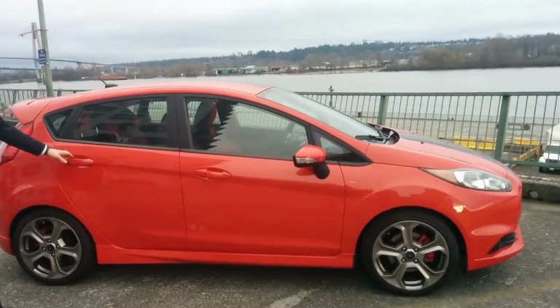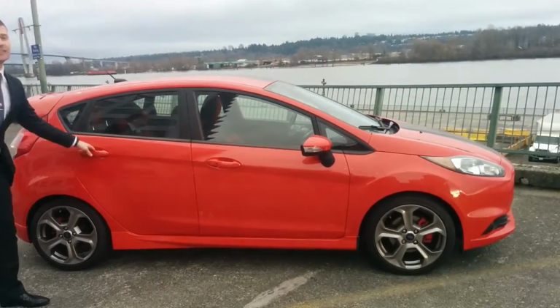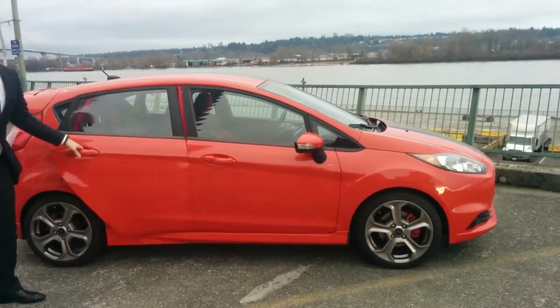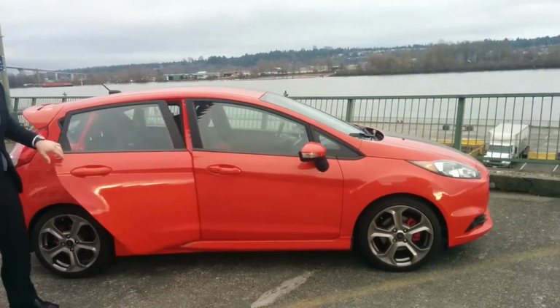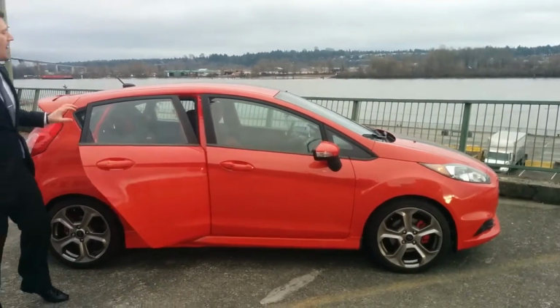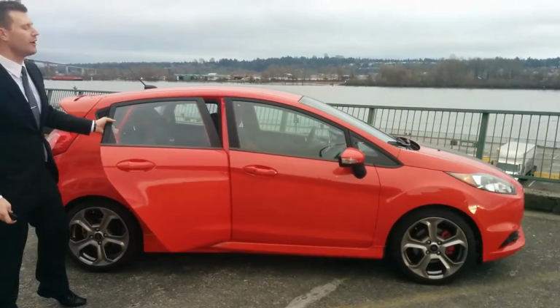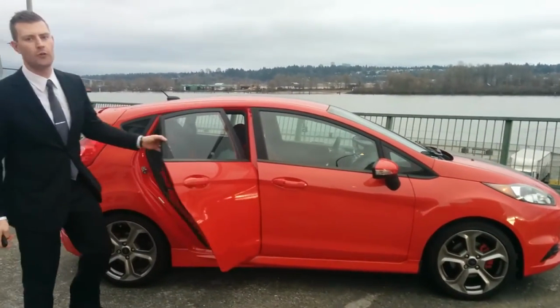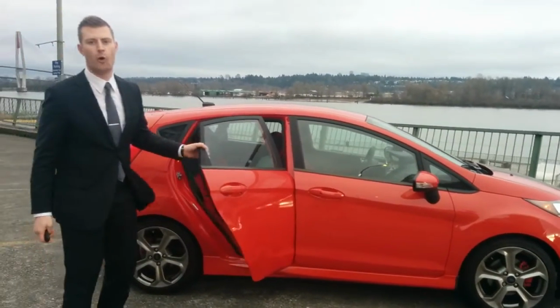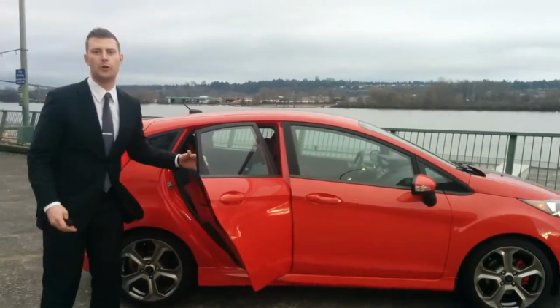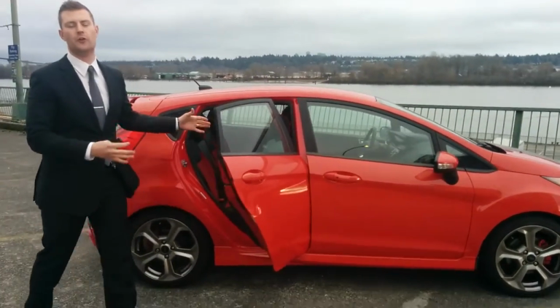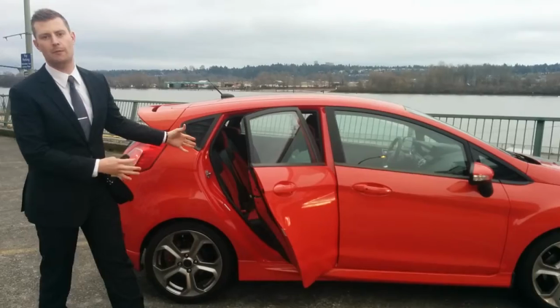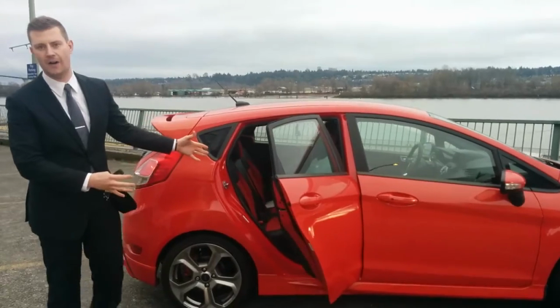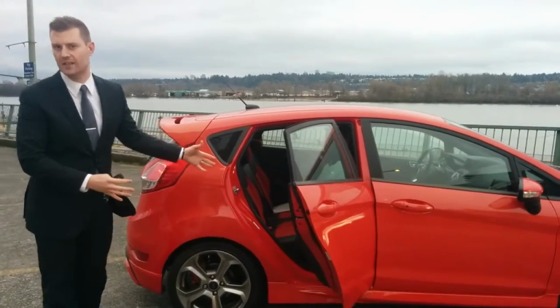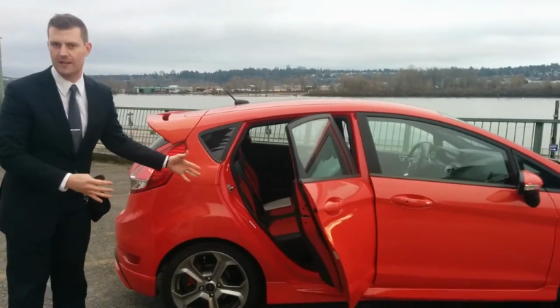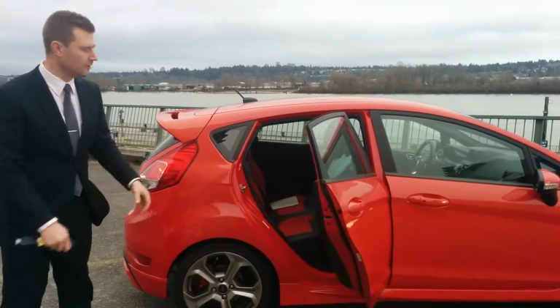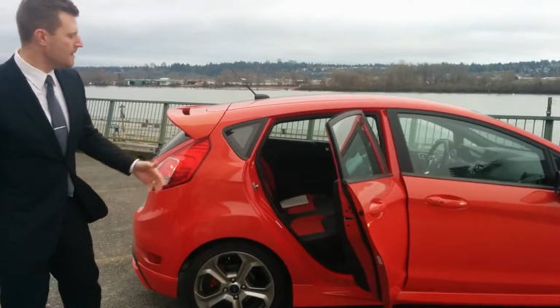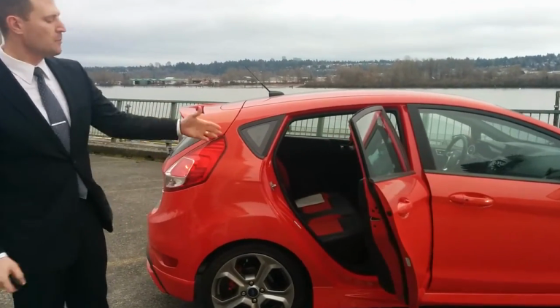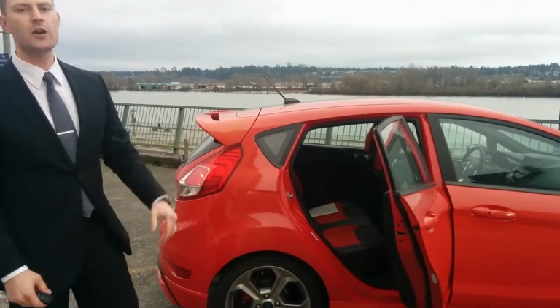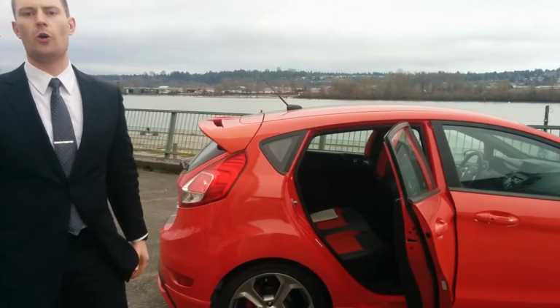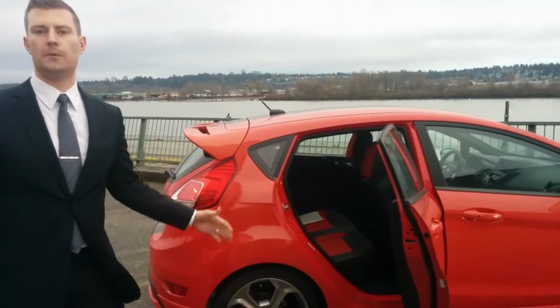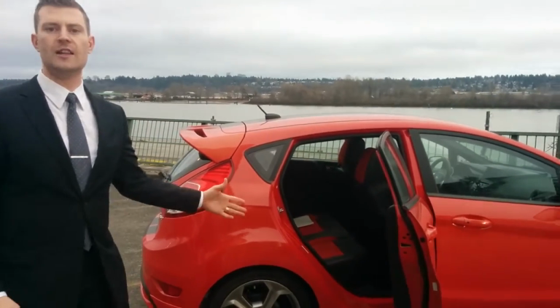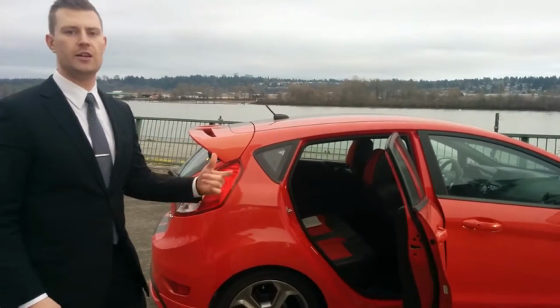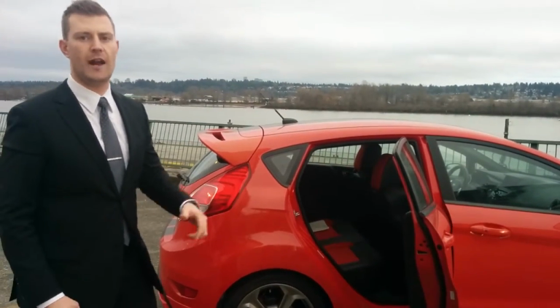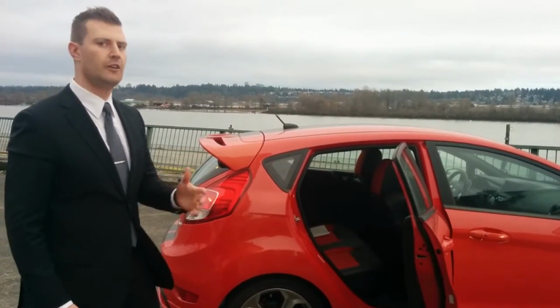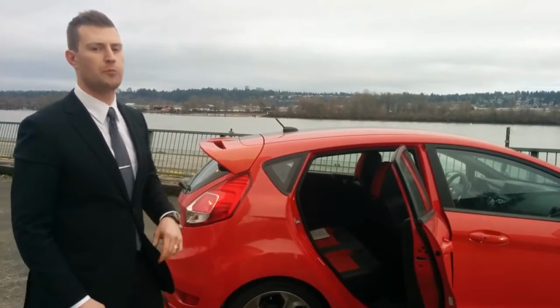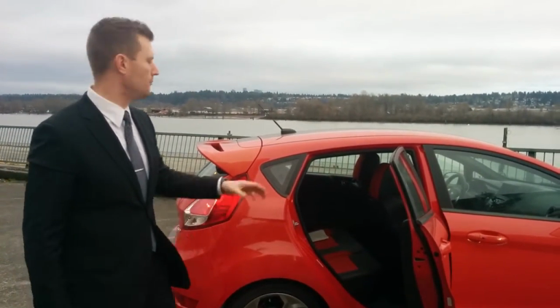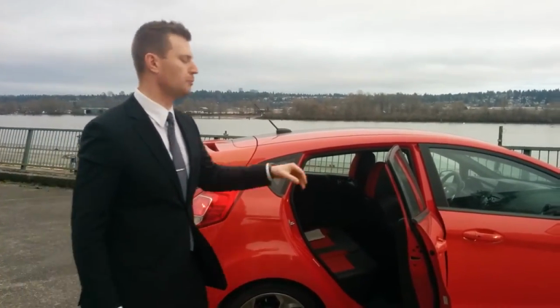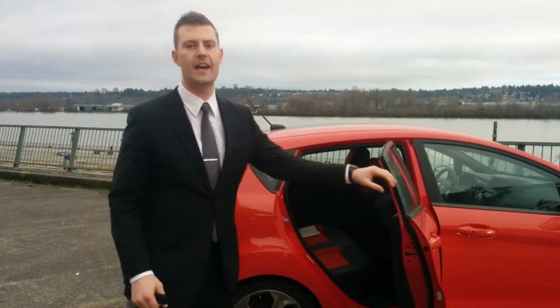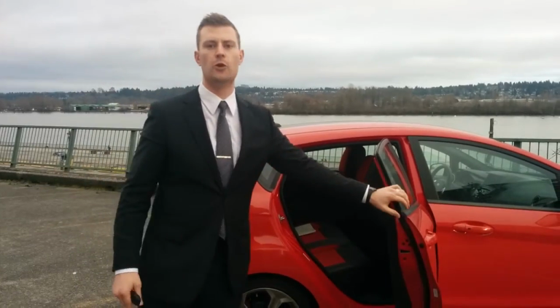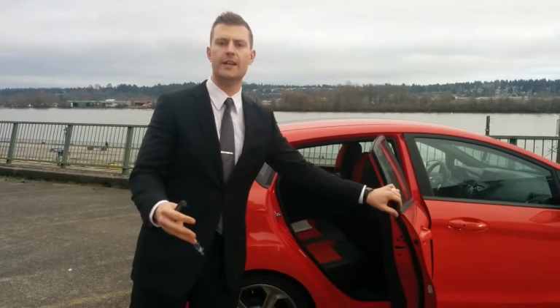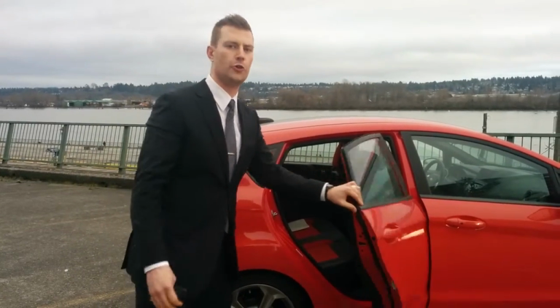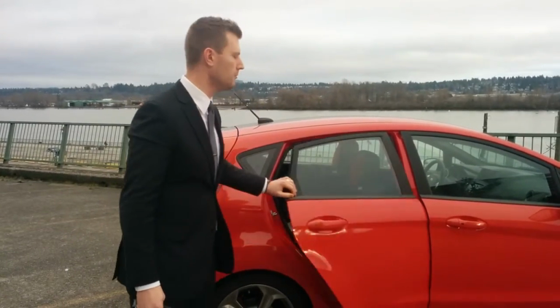Now I'm going to tell you right up front, I don't know that I'd want to put a full family of five in this vehicle. But if you've got to throw a couple of friends in there to go around town, not a problem. There's plenty of headroom, plenty of shoulder room.